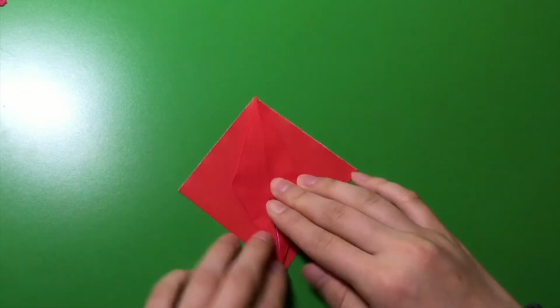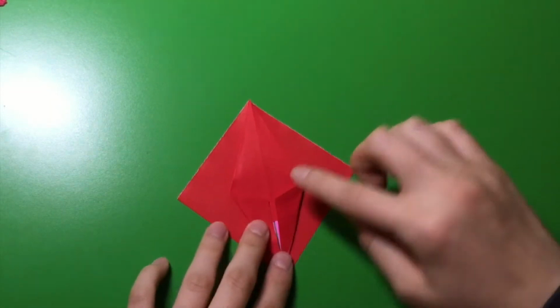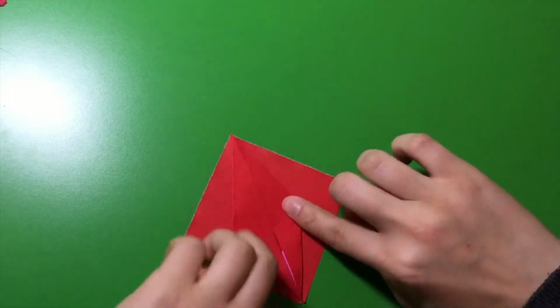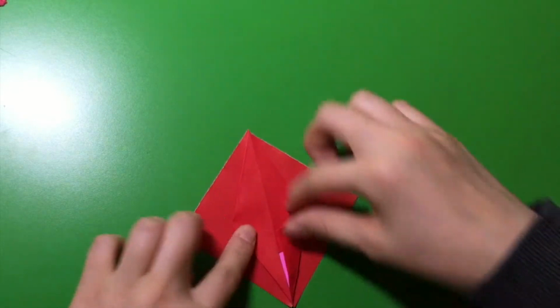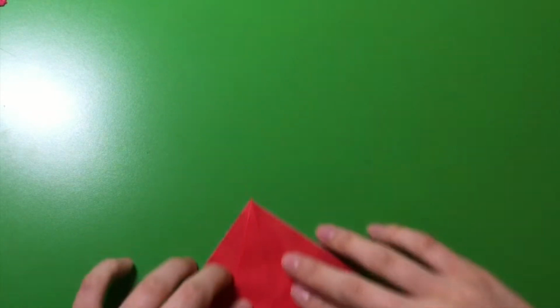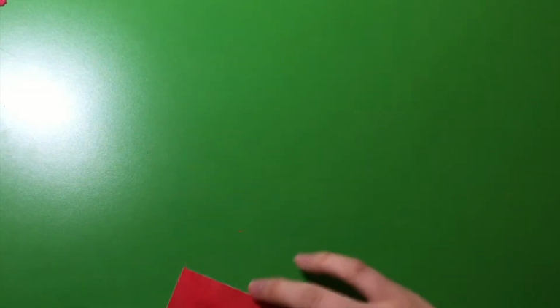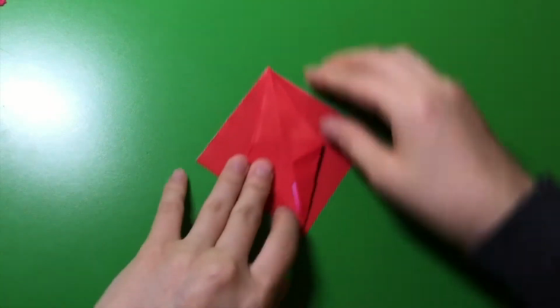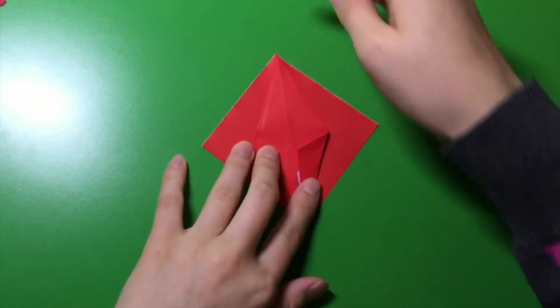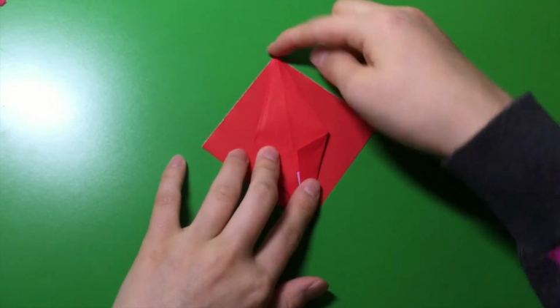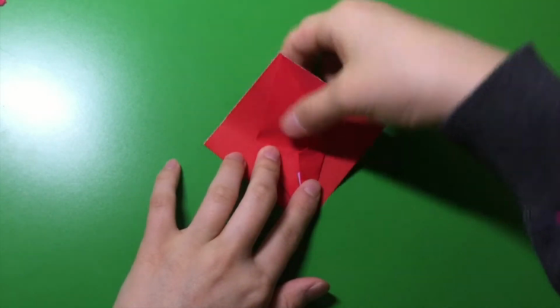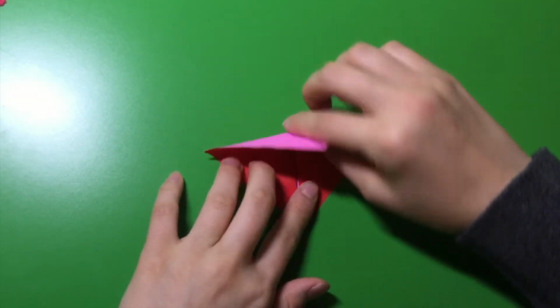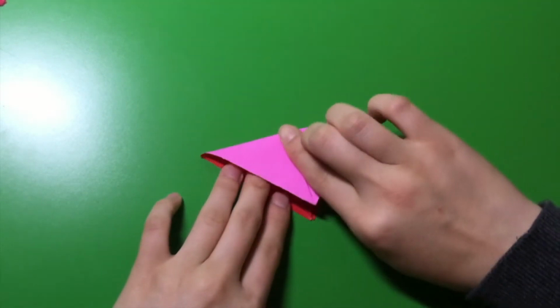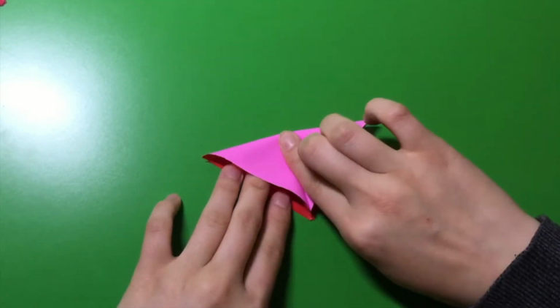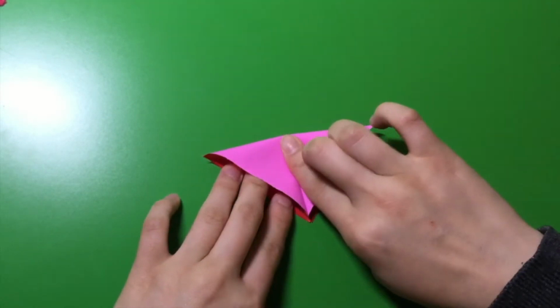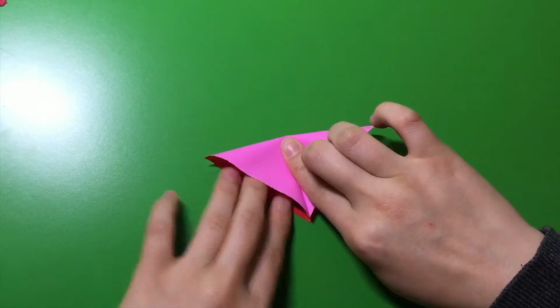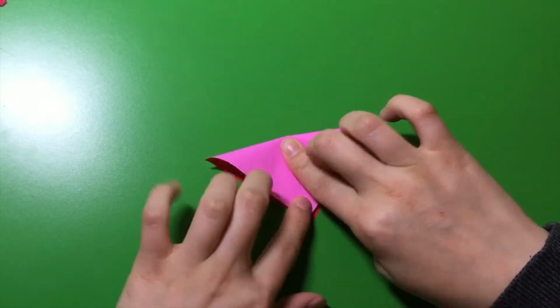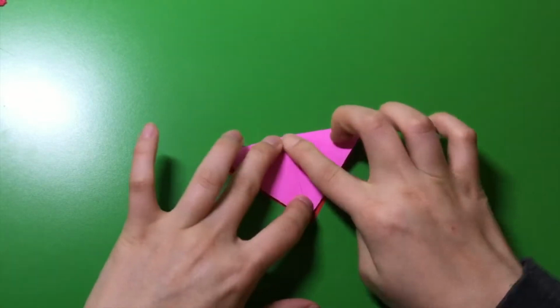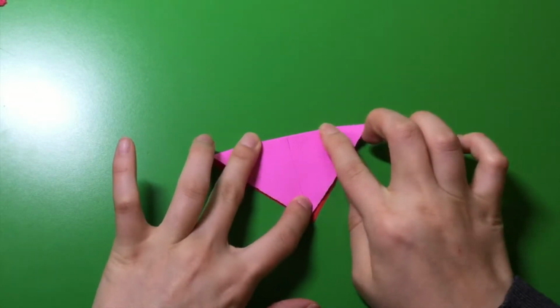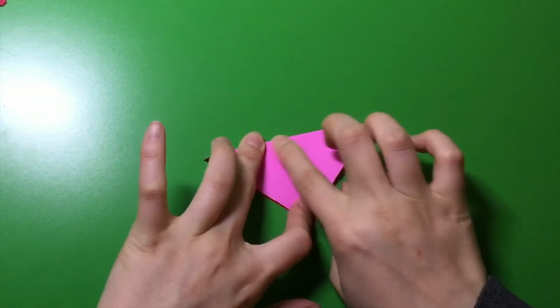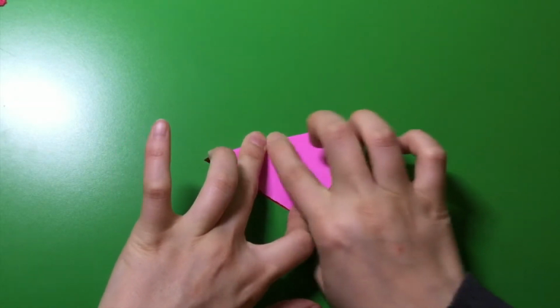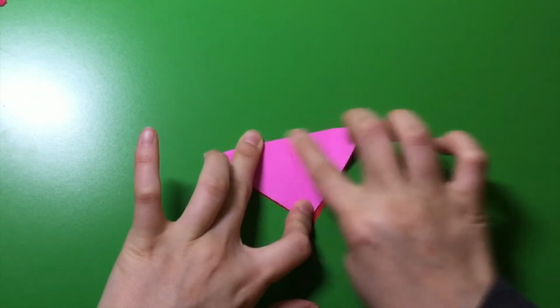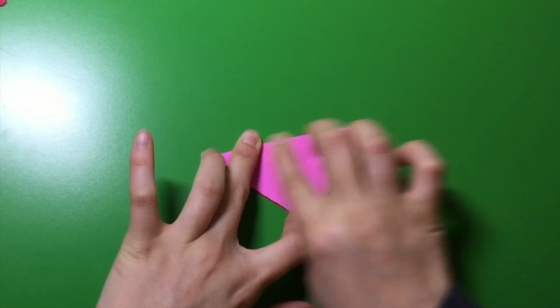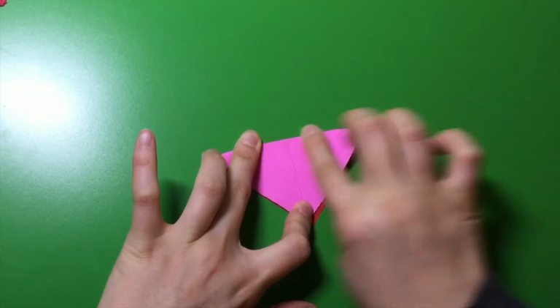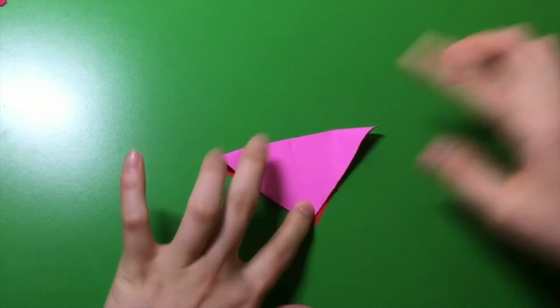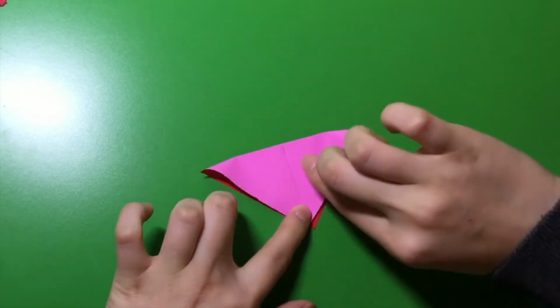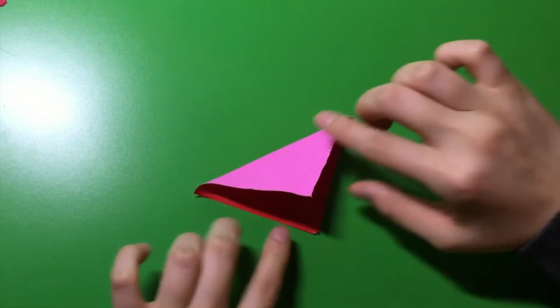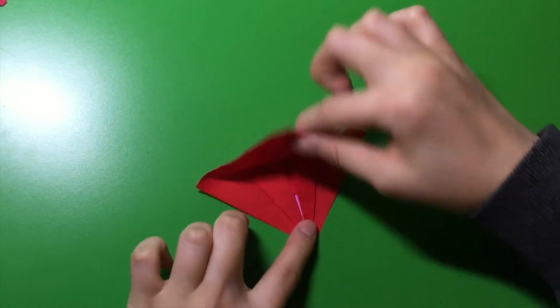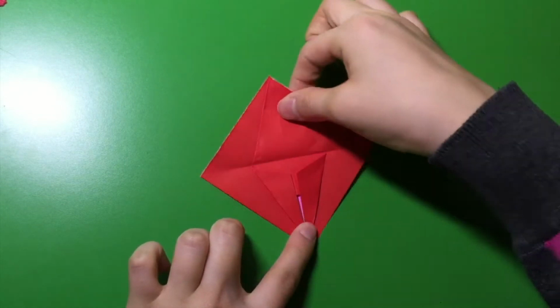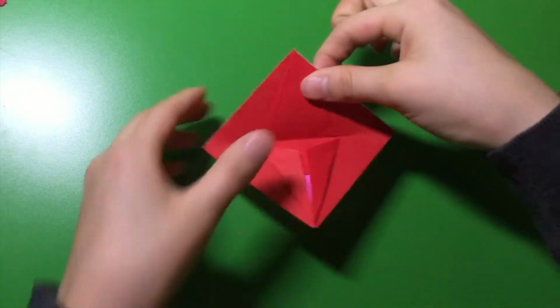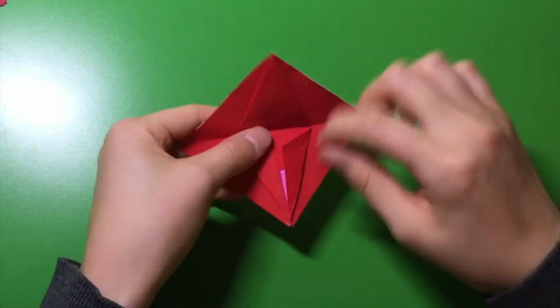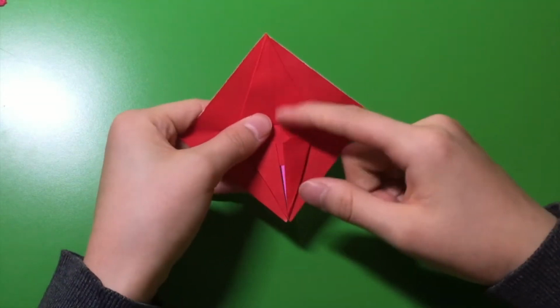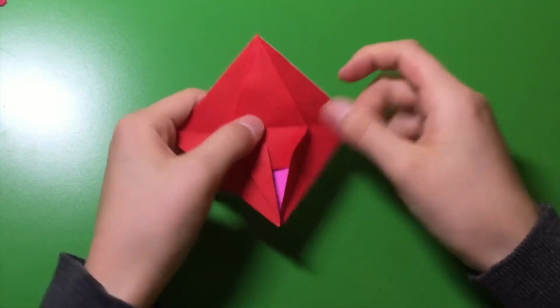Now, you're going to fold this part — fold this top part down the middle, like this, like a crease, only in the top. Open it up. Now you're going to open these two up too.